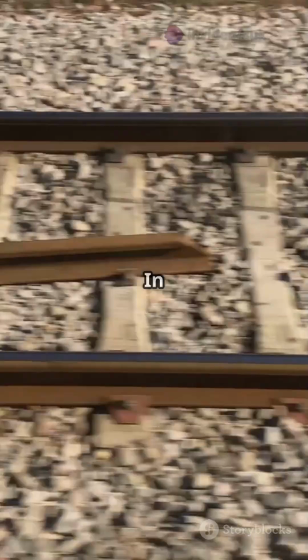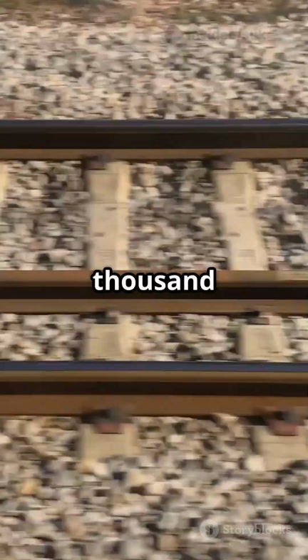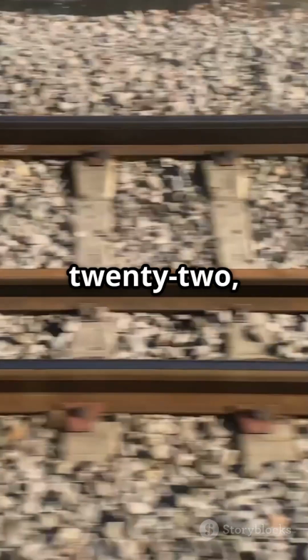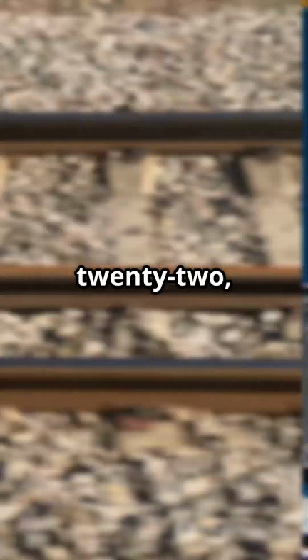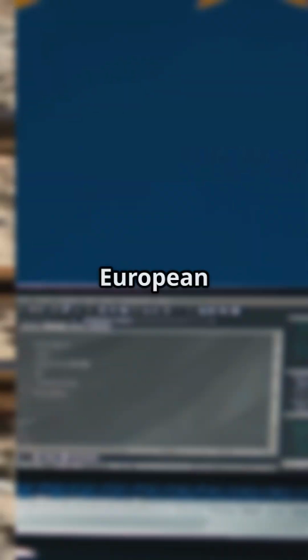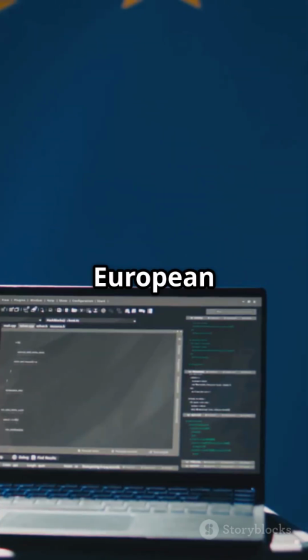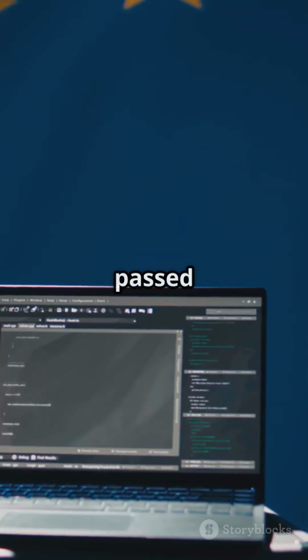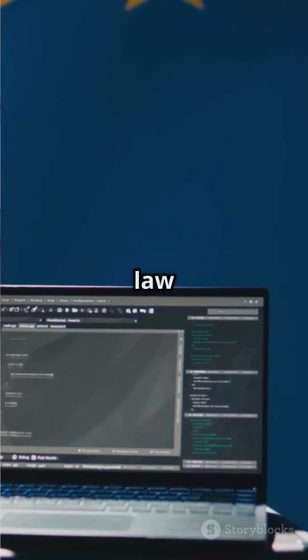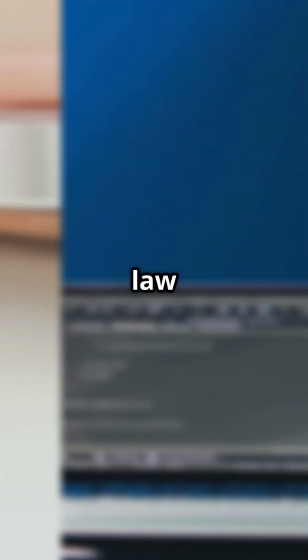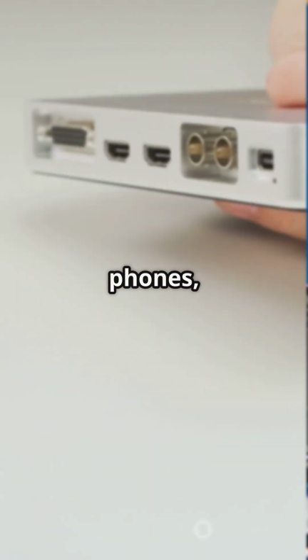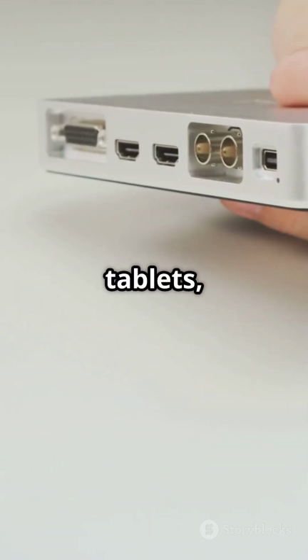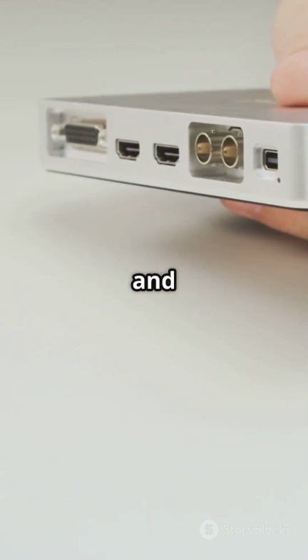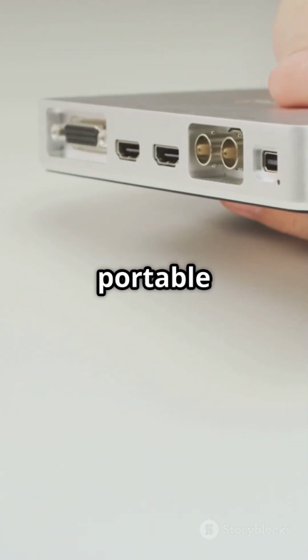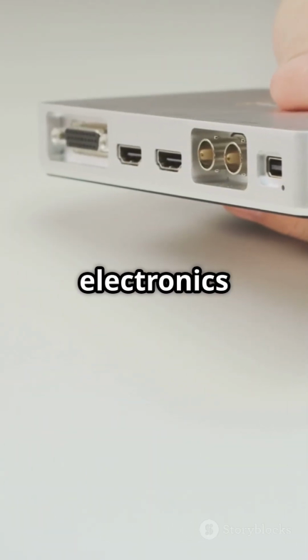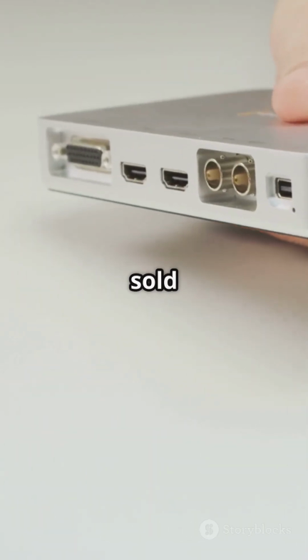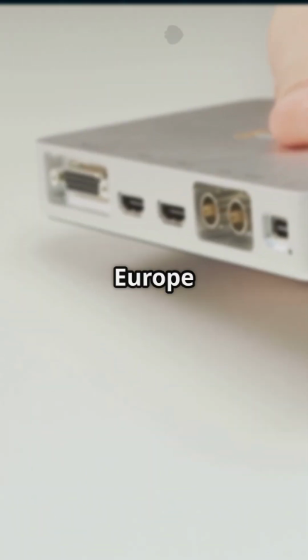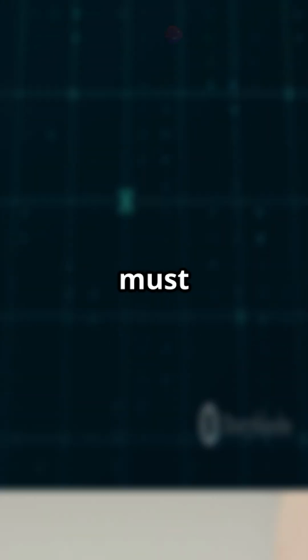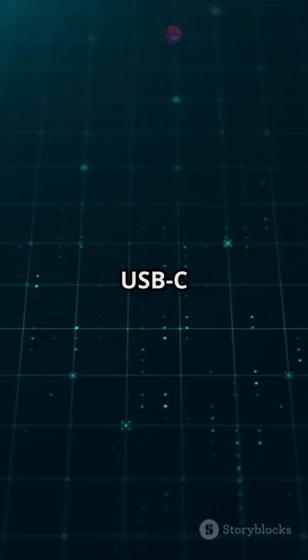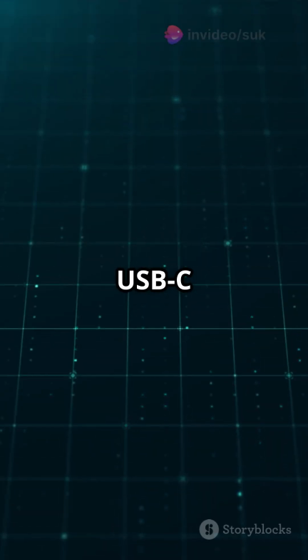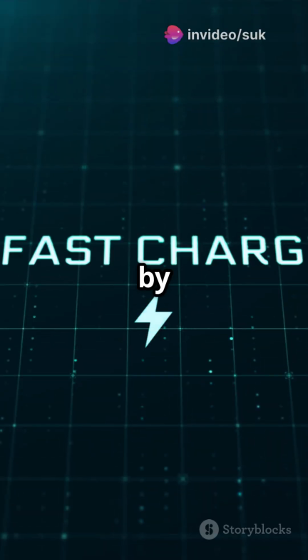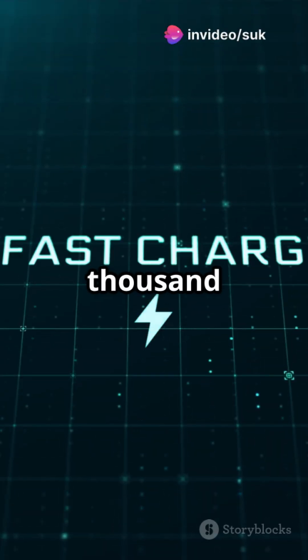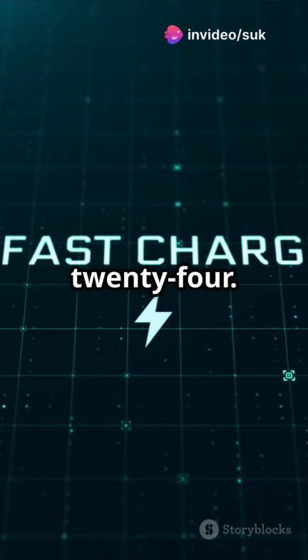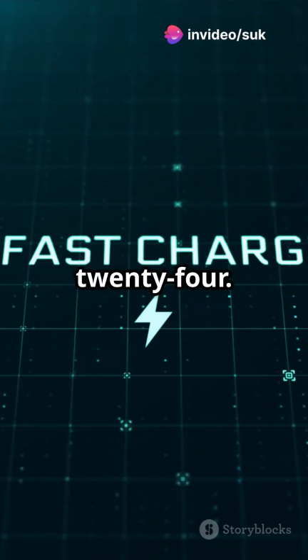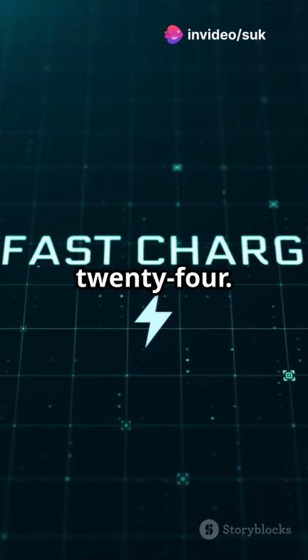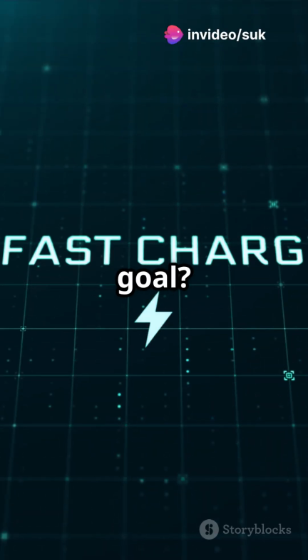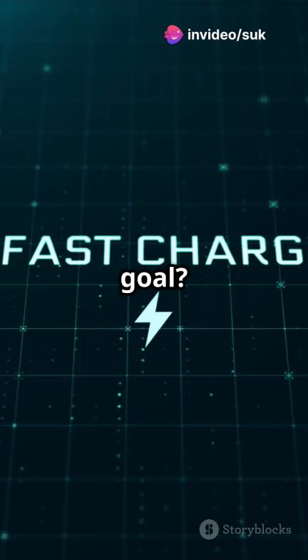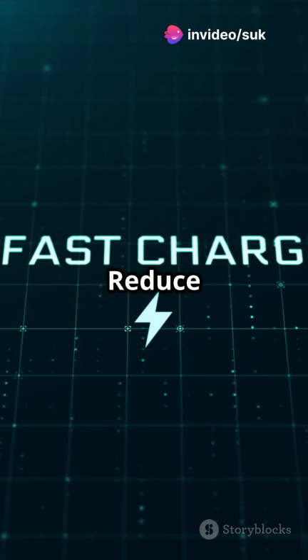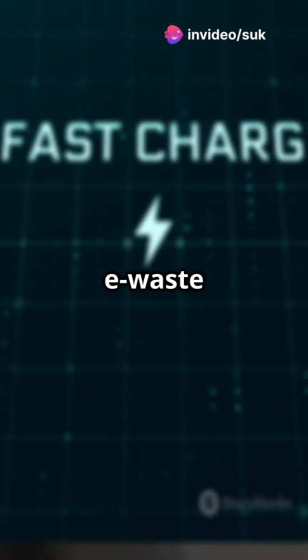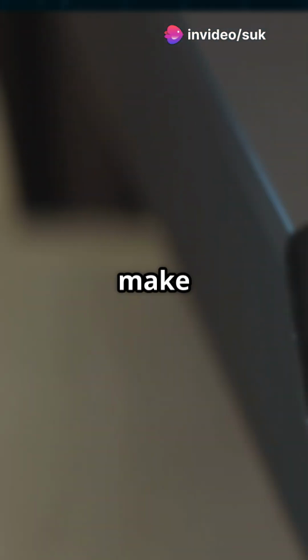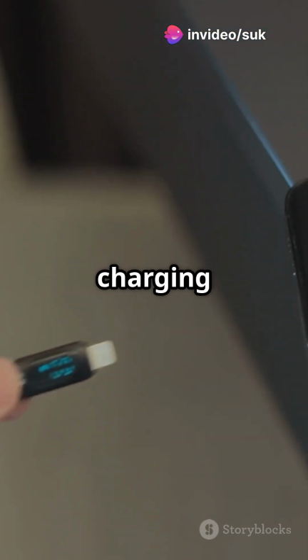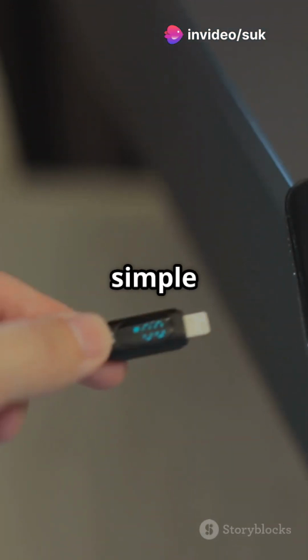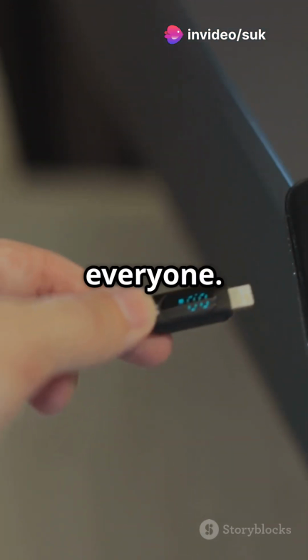In 2022, the European Union passed a law: all phones, tablets, and portable electronics sold in Europe must use USB-C by 2024. The goal — reduce e-waste and make charging simple for everyone.